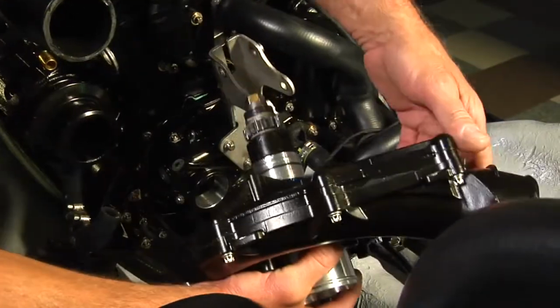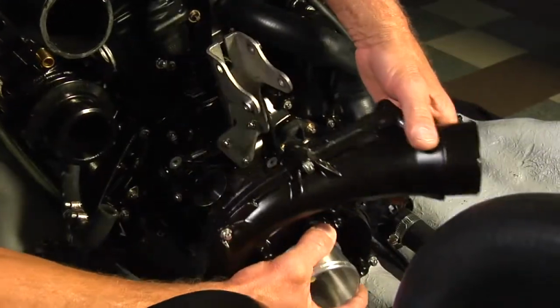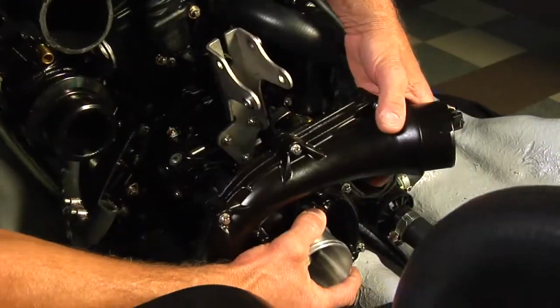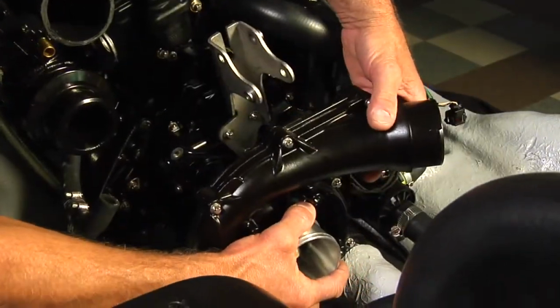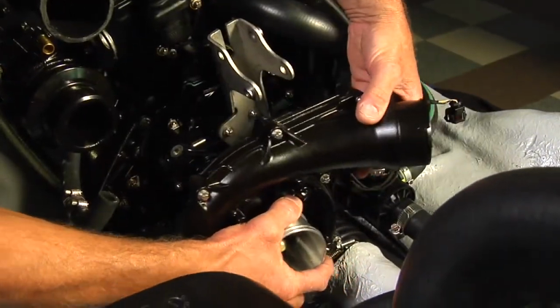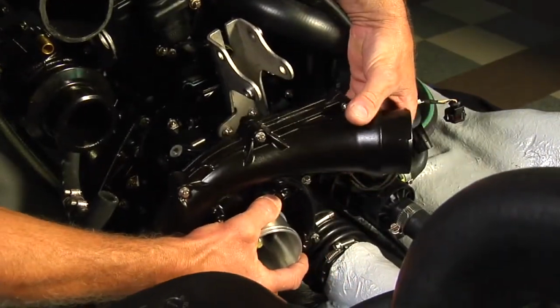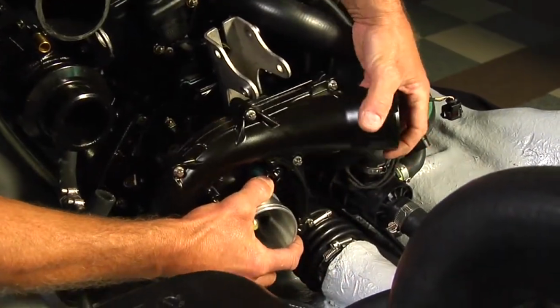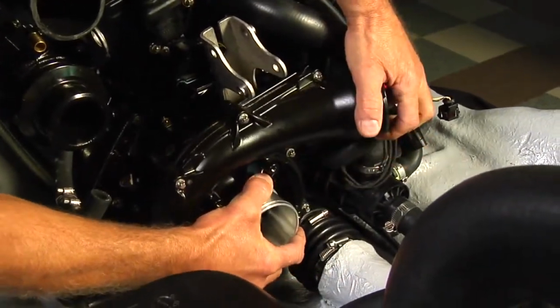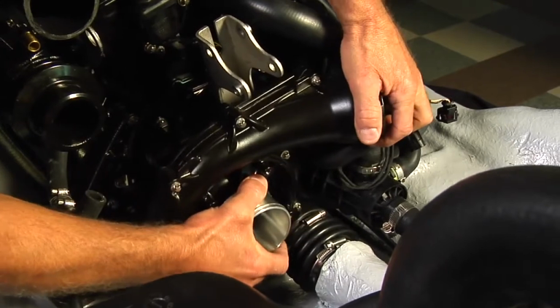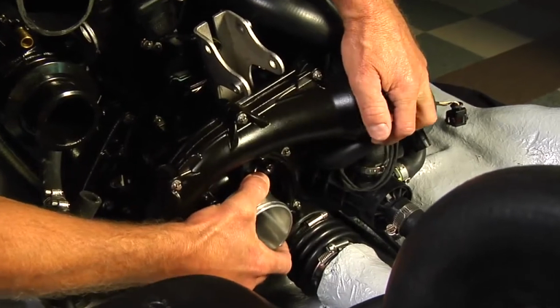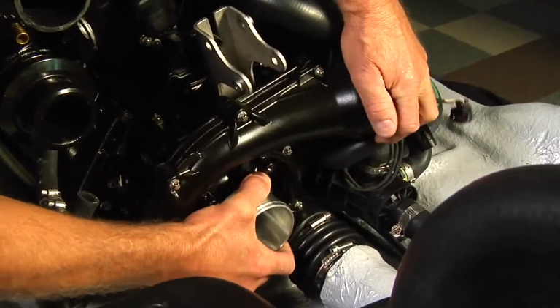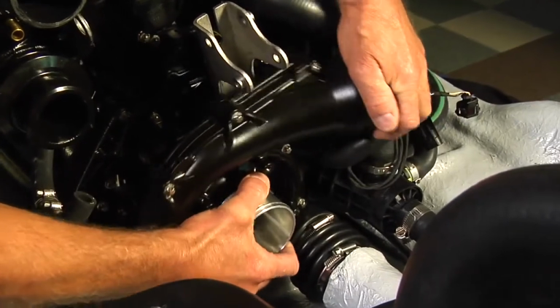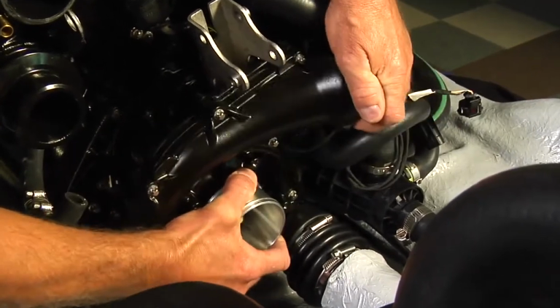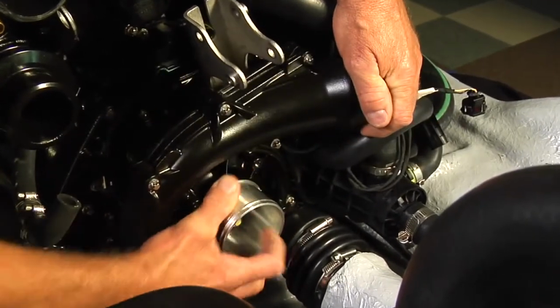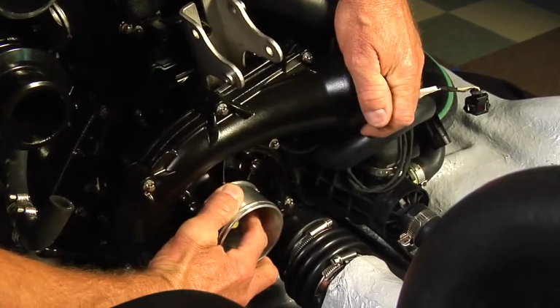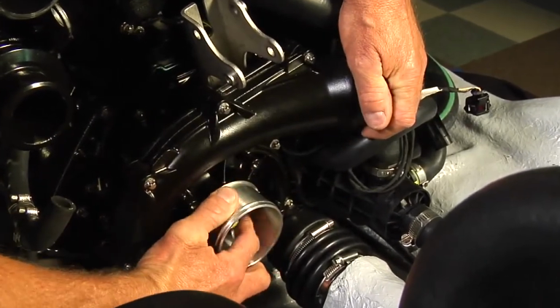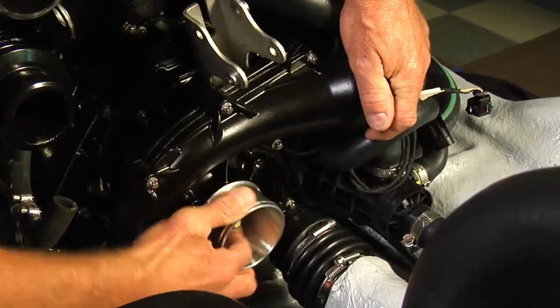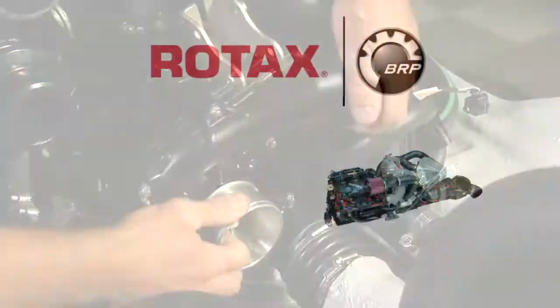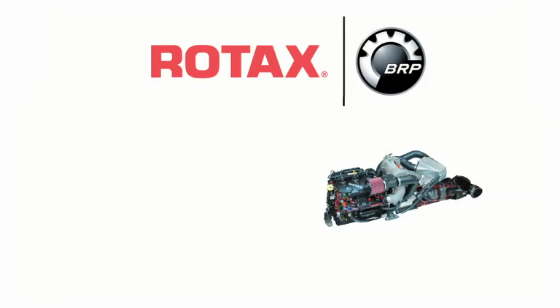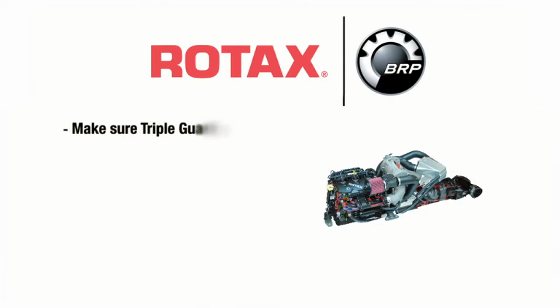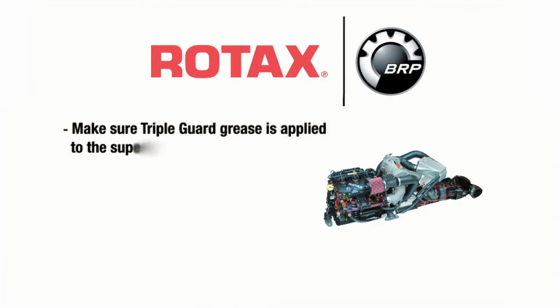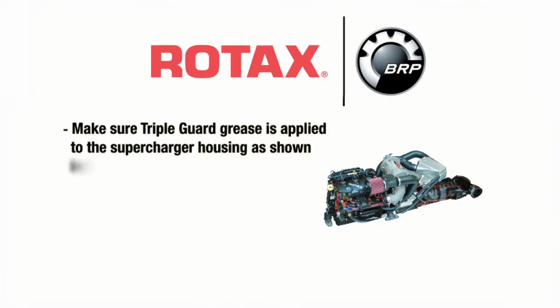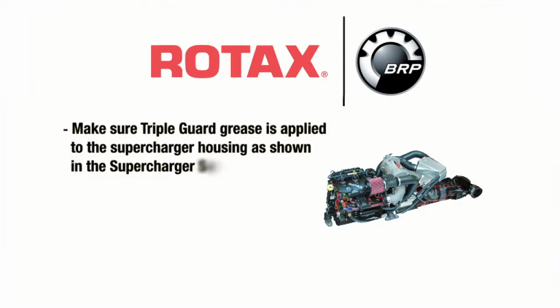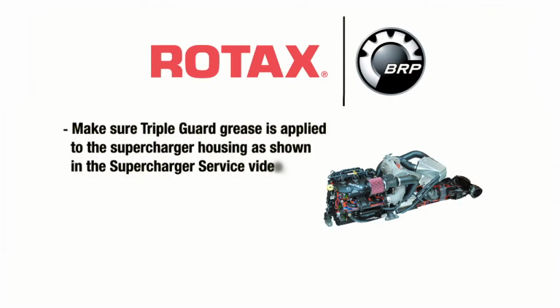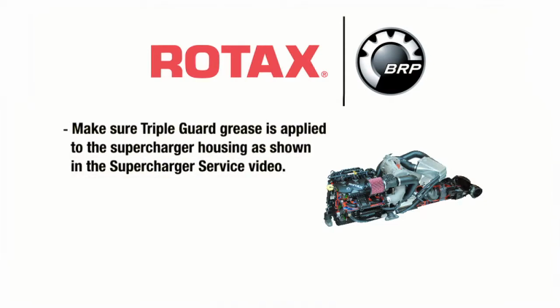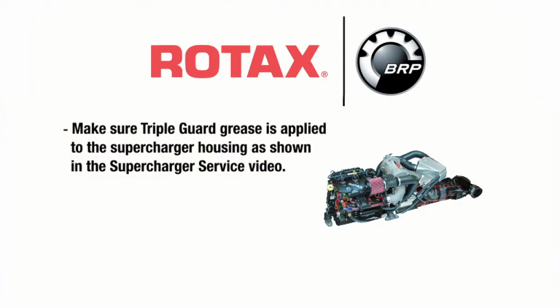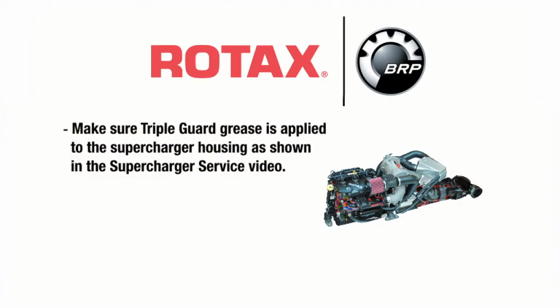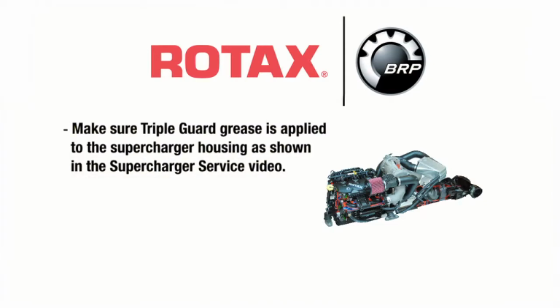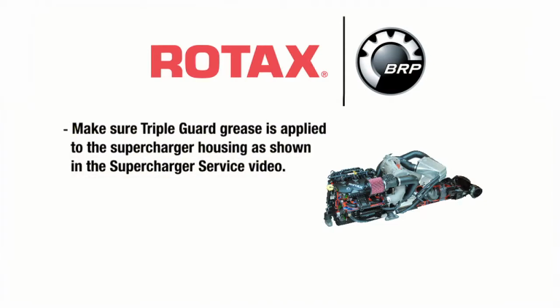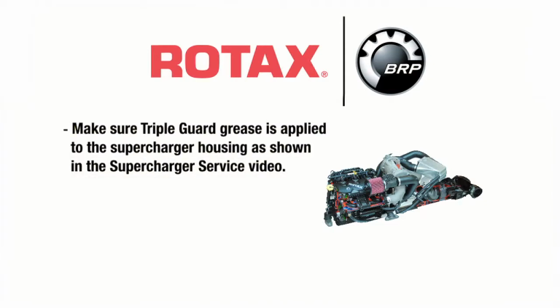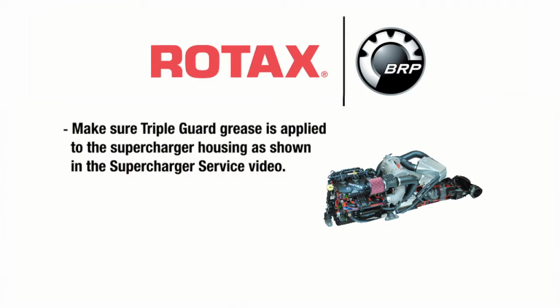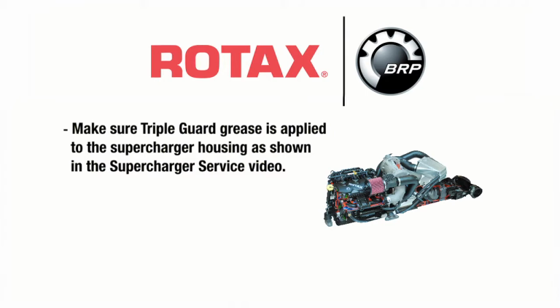Installation is the reverse of the removal. Refer to the service manual for fastener torque specifications. Pay attention to the following: make sure triple guard grease is applied to the supercharger housing as shown in the supercharger service video.